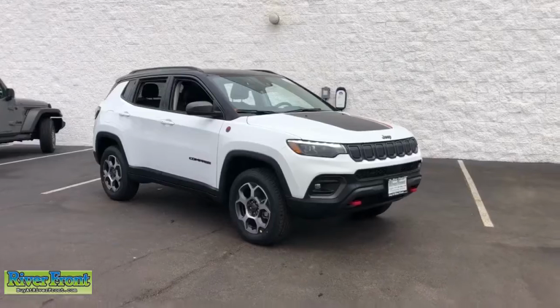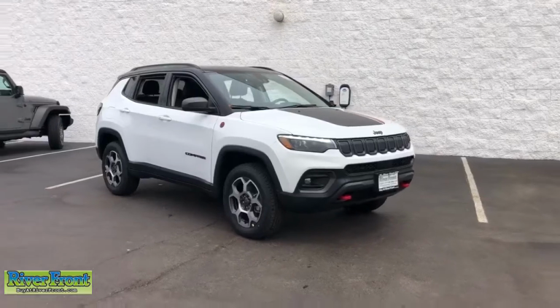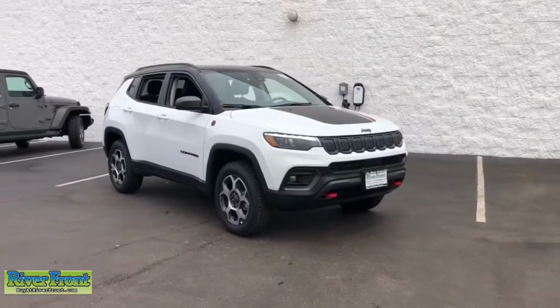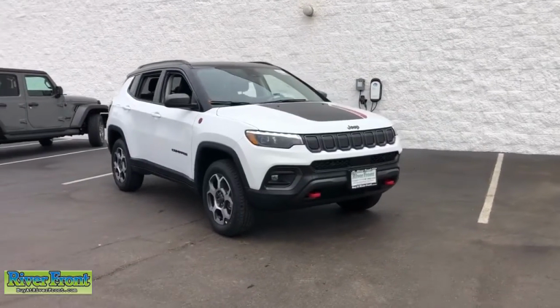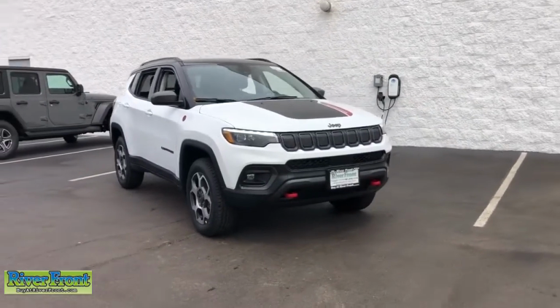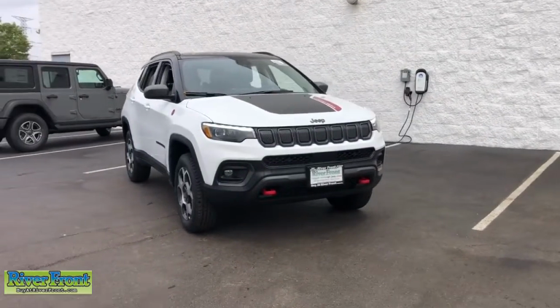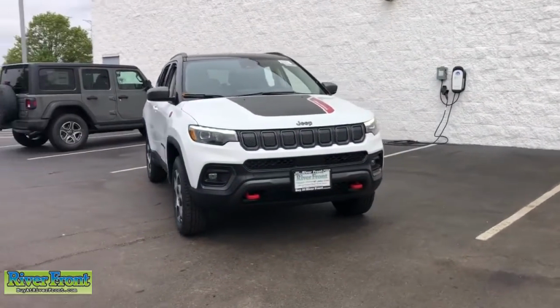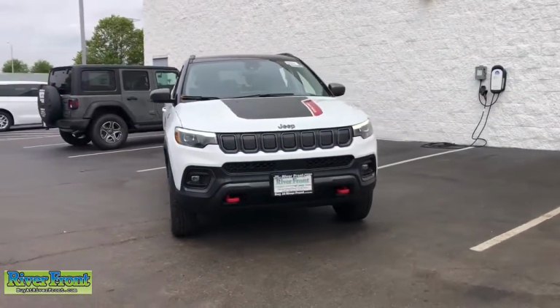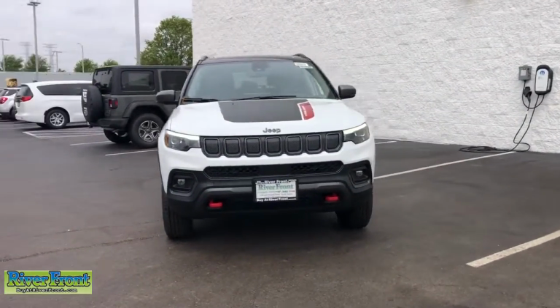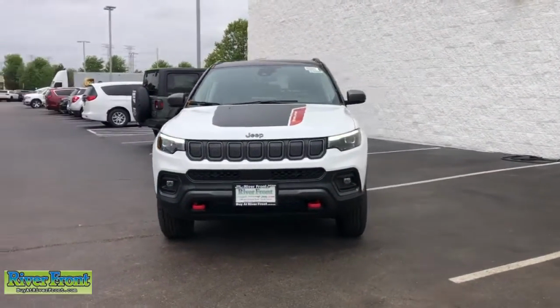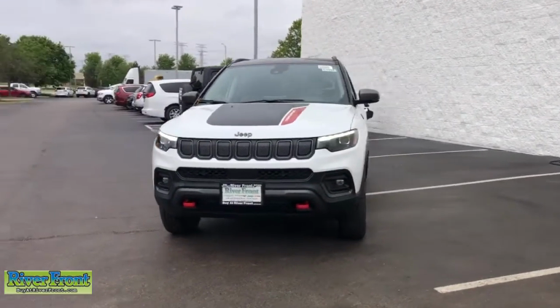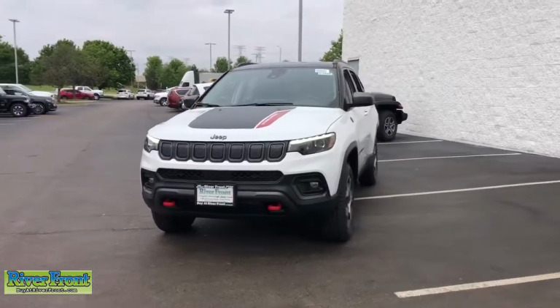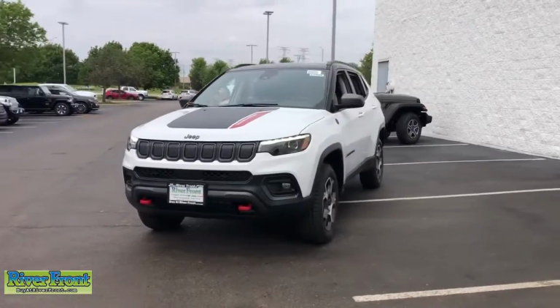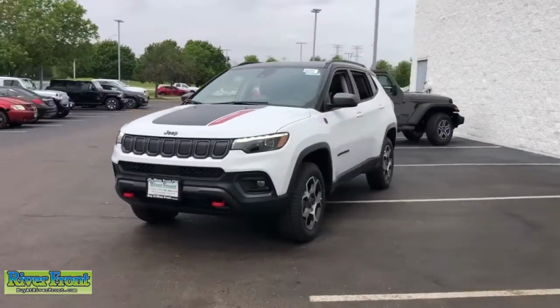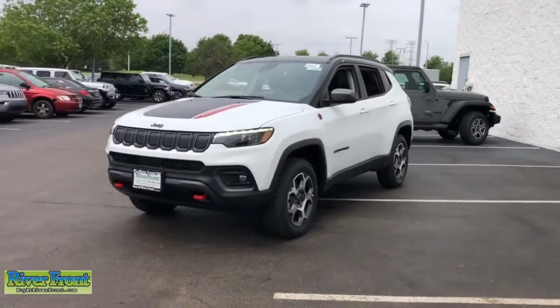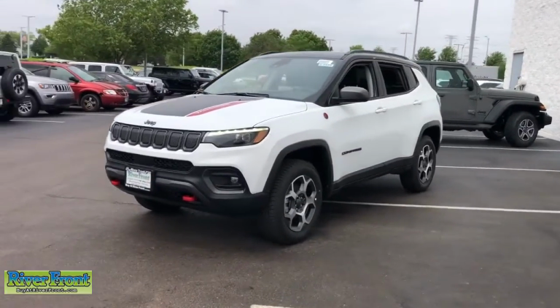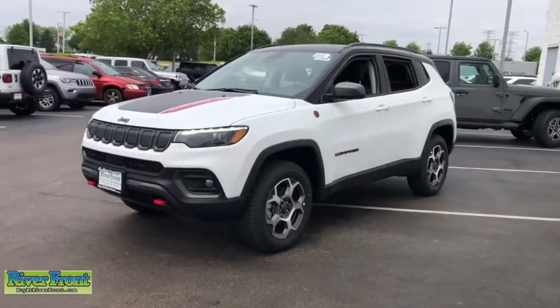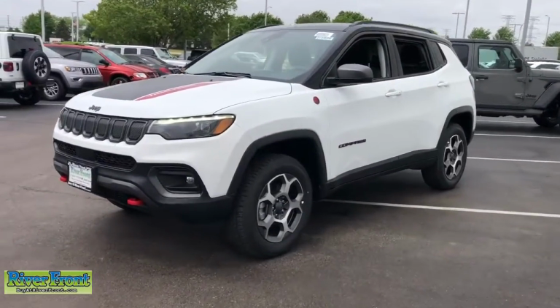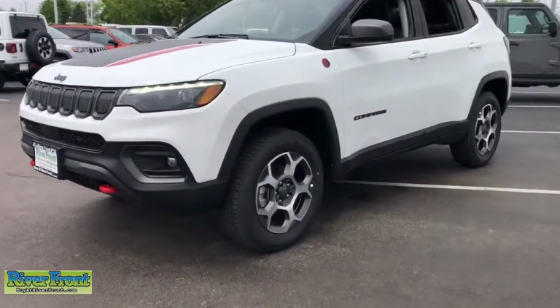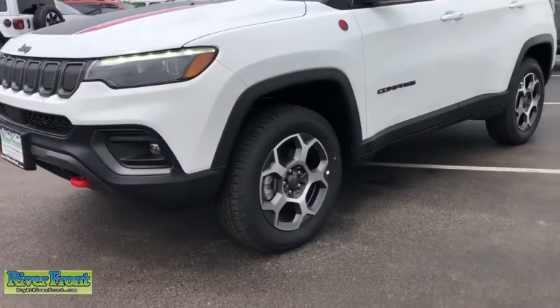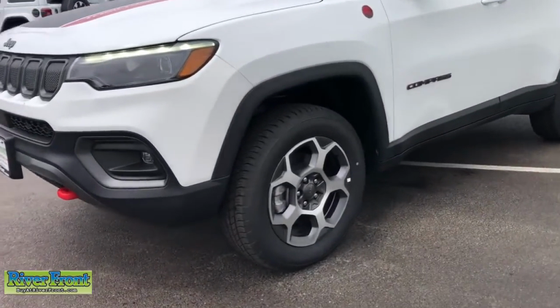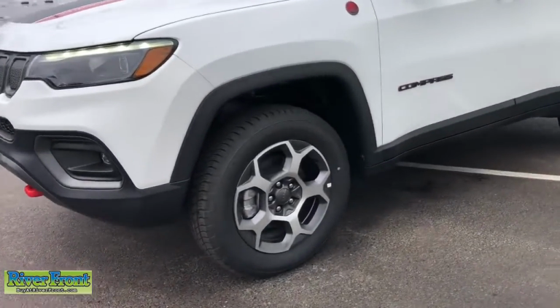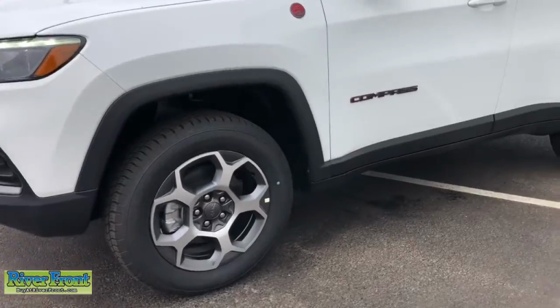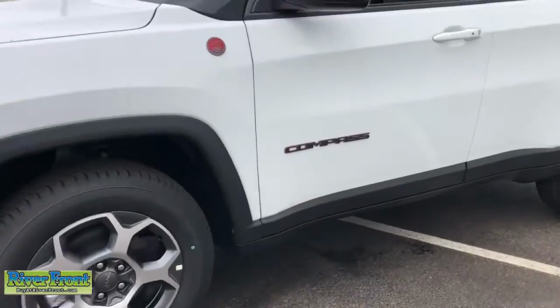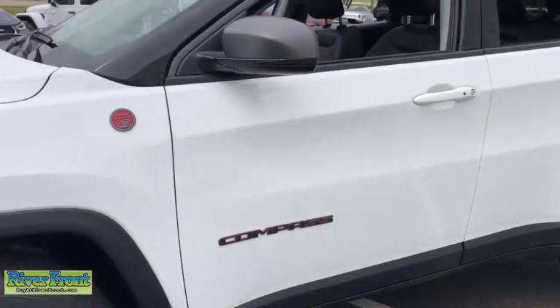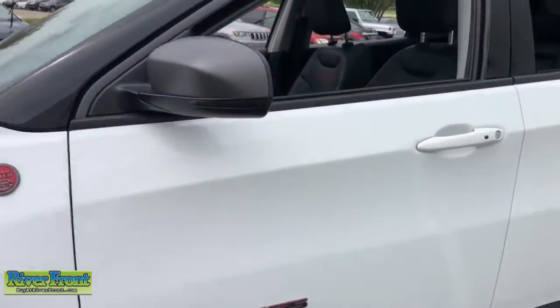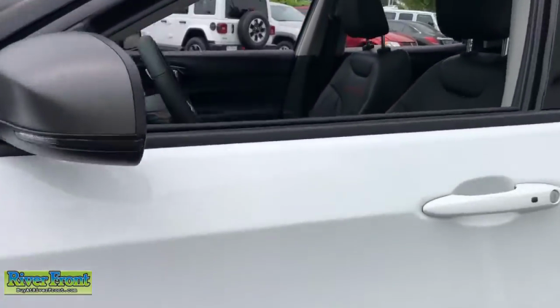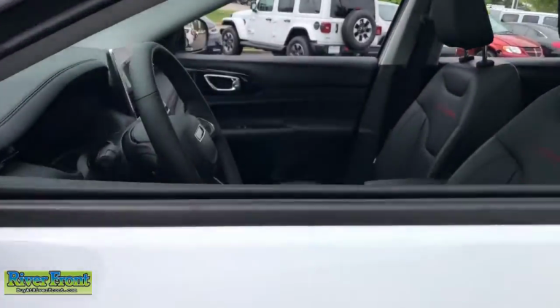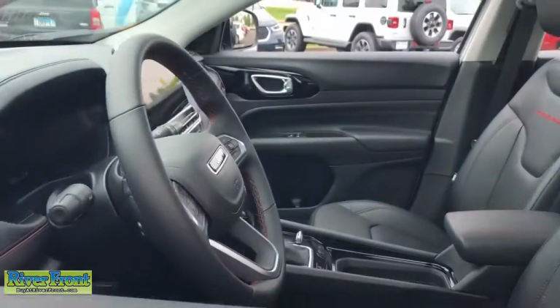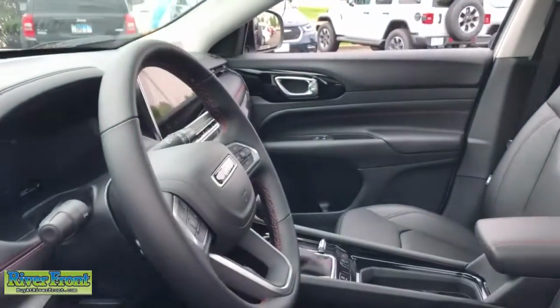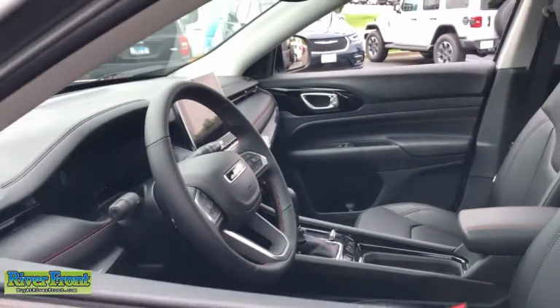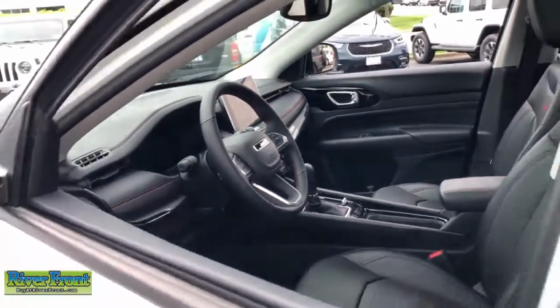Picture yourself in the 2022 Jeep Compass. Enjoy the adventure with confidence in the Compass. It offers the perfect blend of SUV versatility and state-of-the-art safety technology. The following are some of this vehicle's highlighted options.